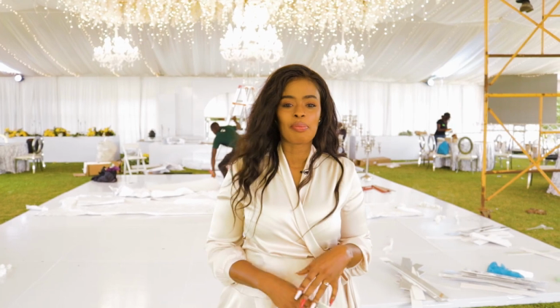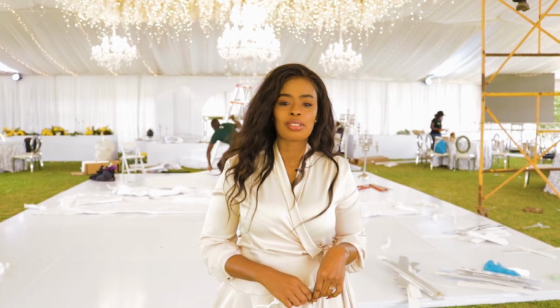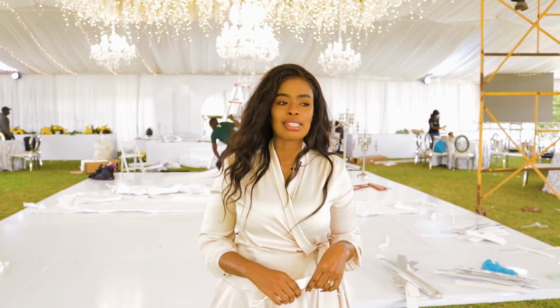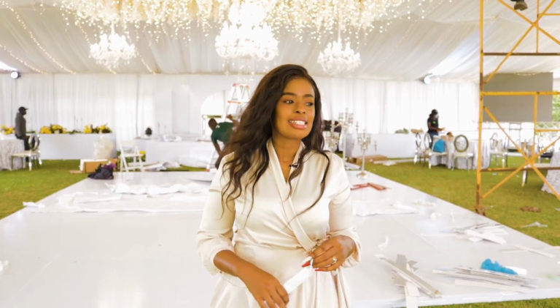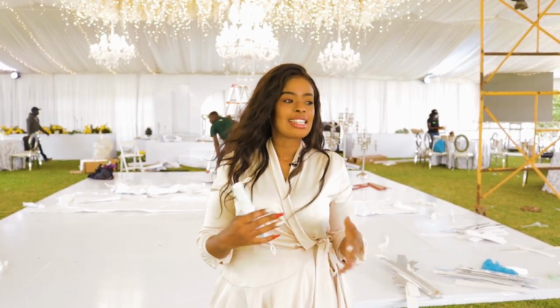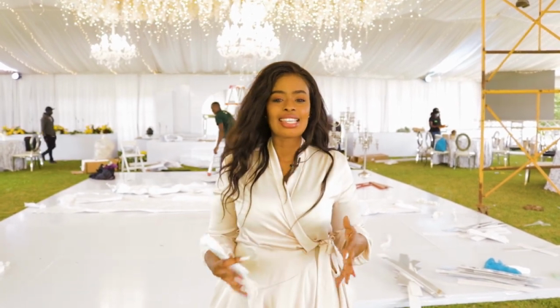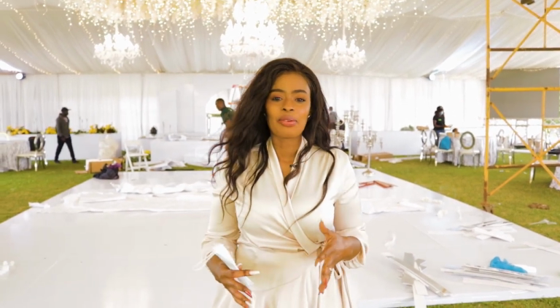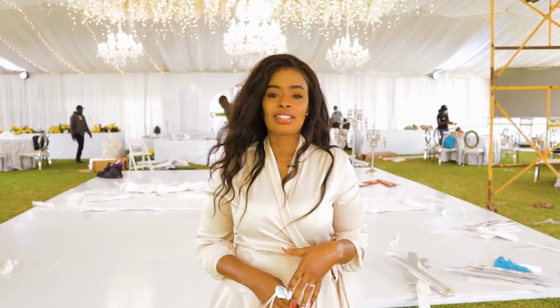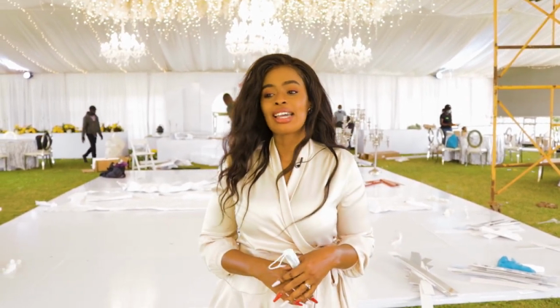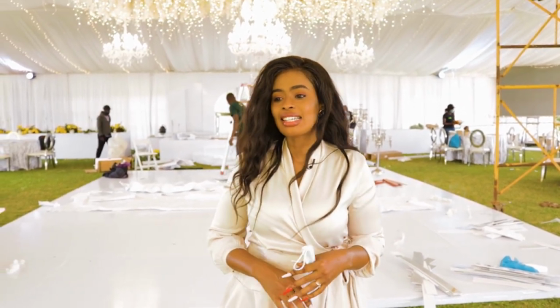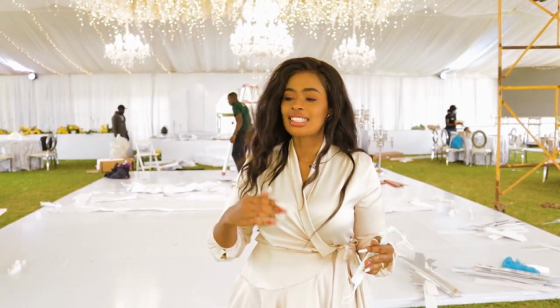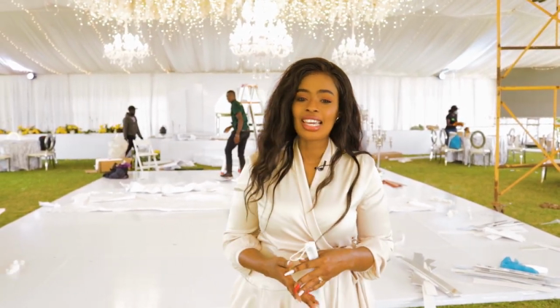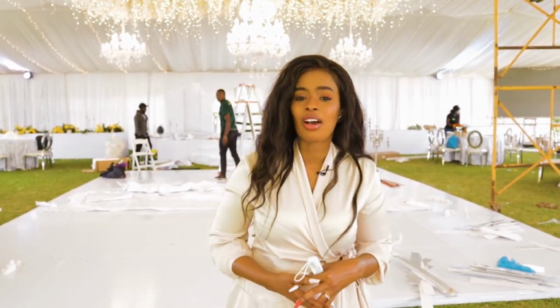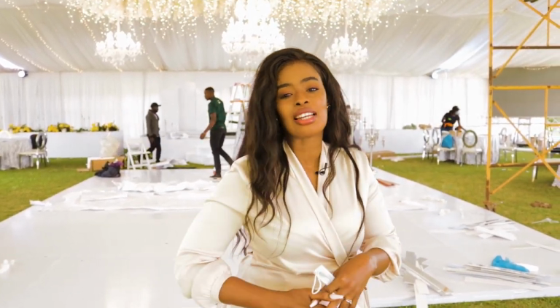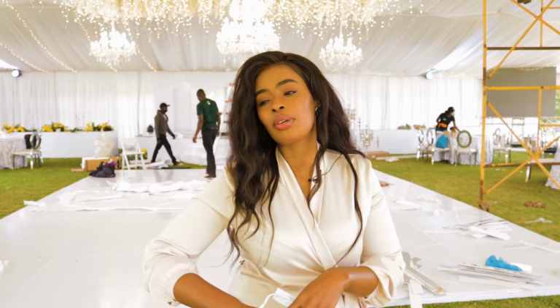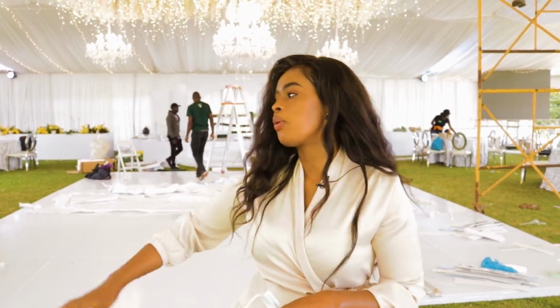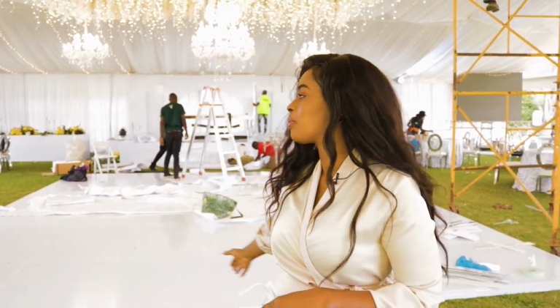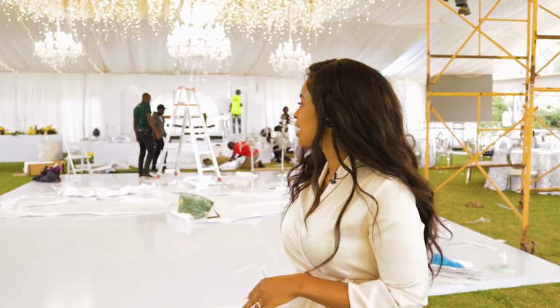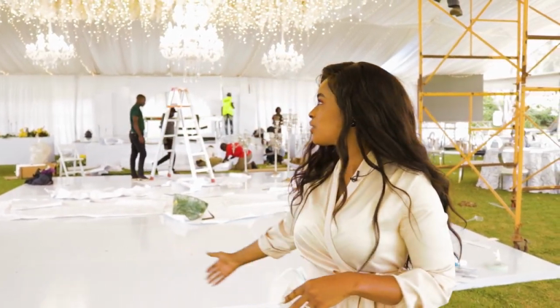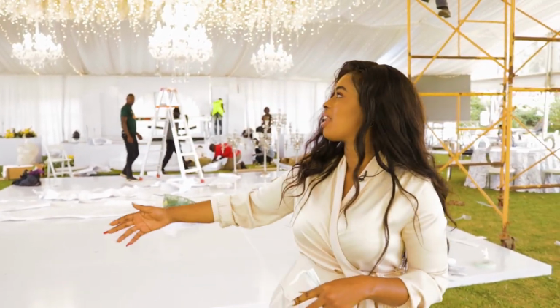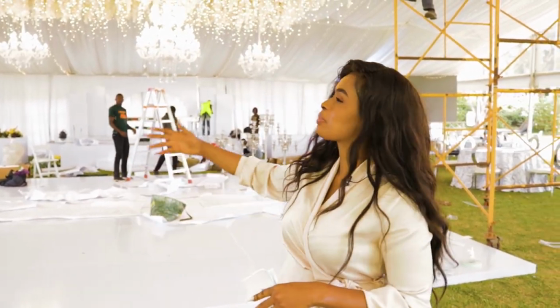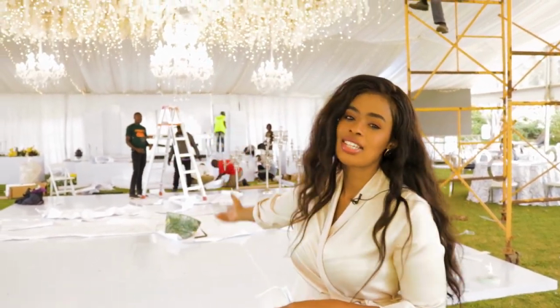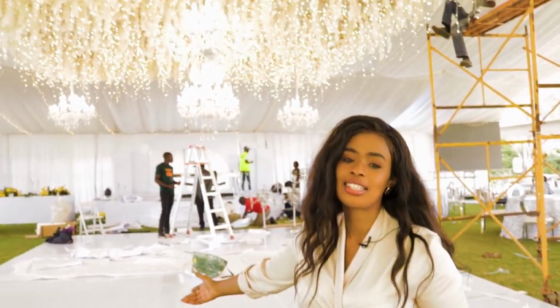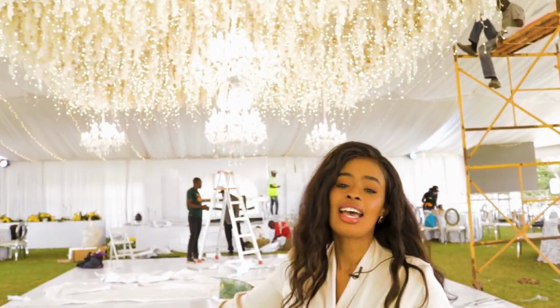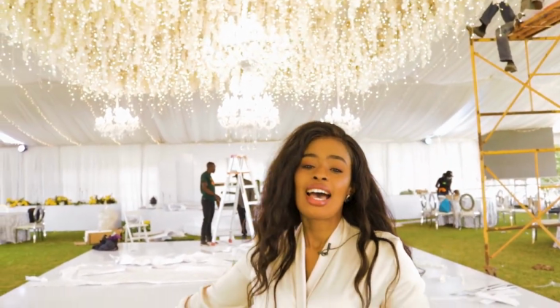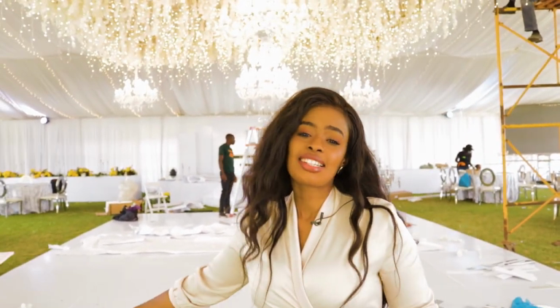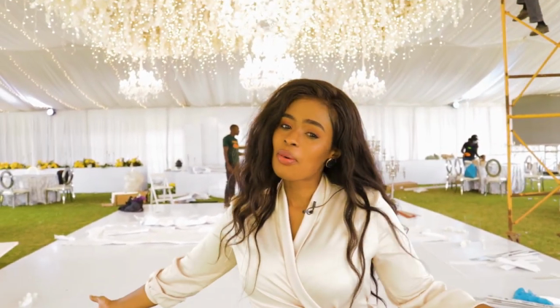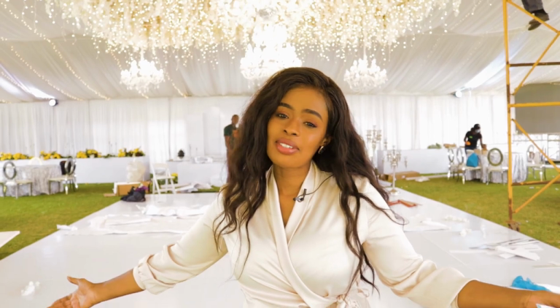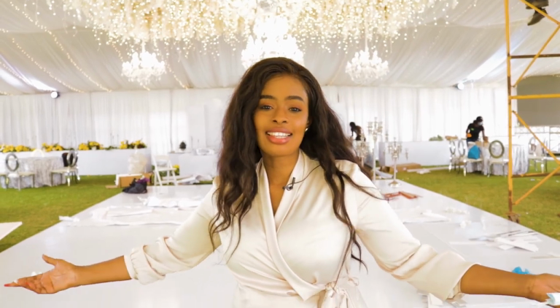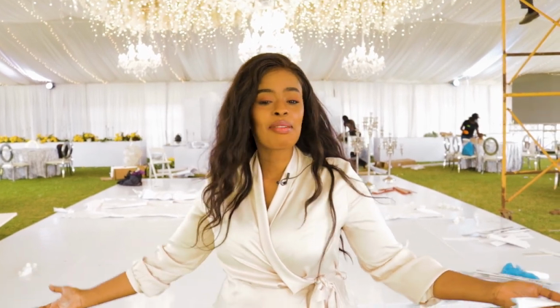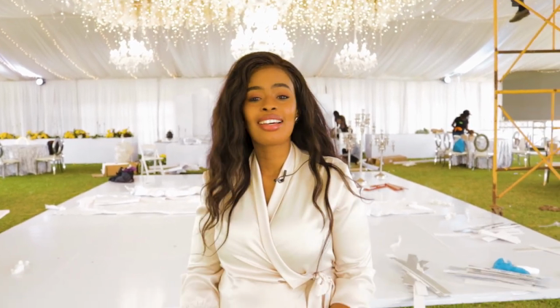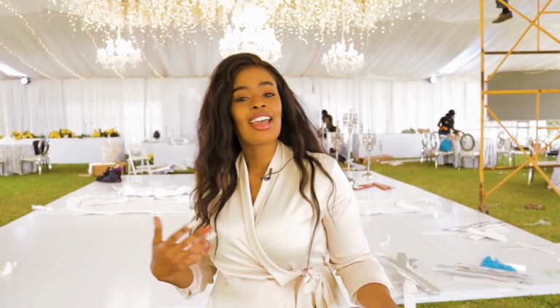It's been a while since I posted. I've been always wanting to do a post but things get in the way, so I decided since today we are doing a whole lot — we are creating flowers, building chandeliers — I decided, you know what, let me just take the camera and record away.